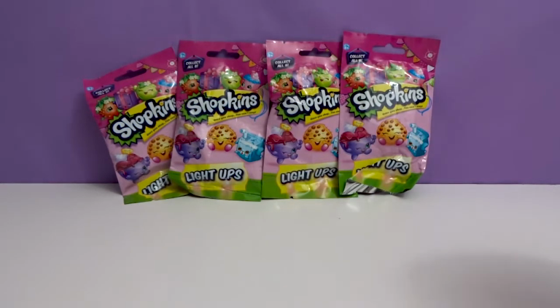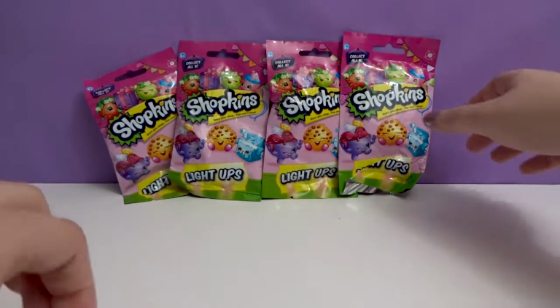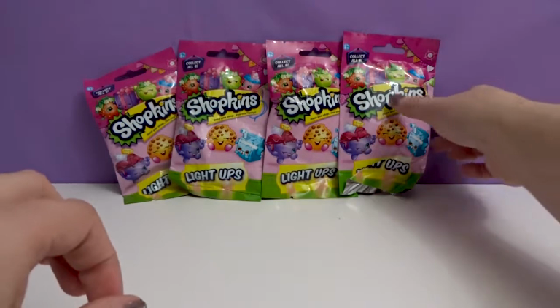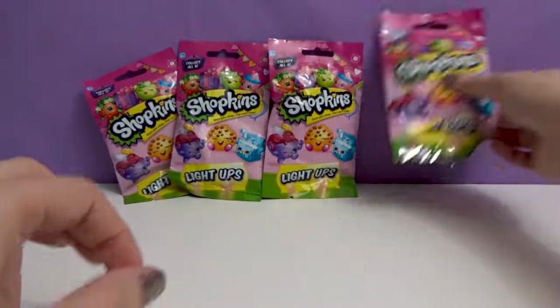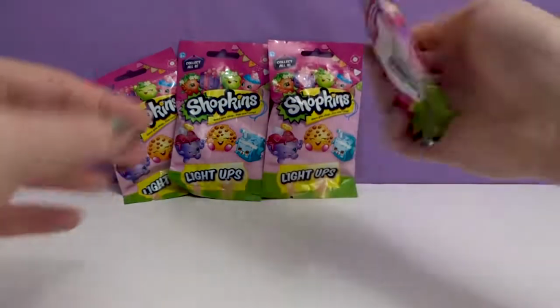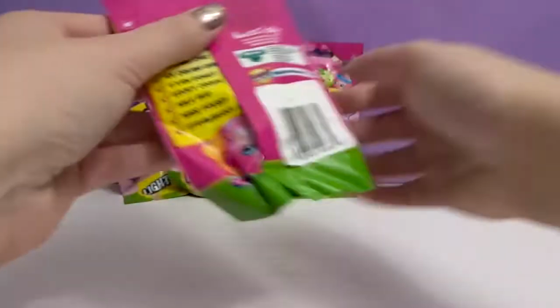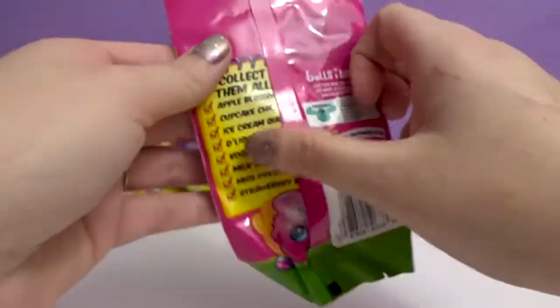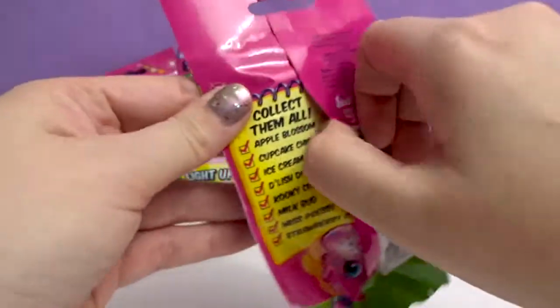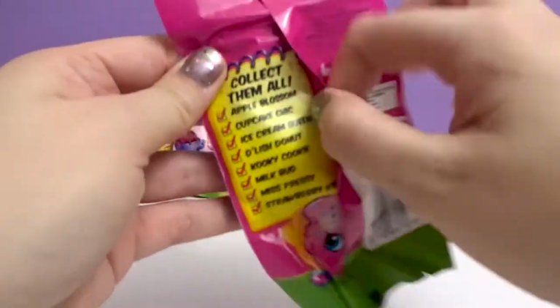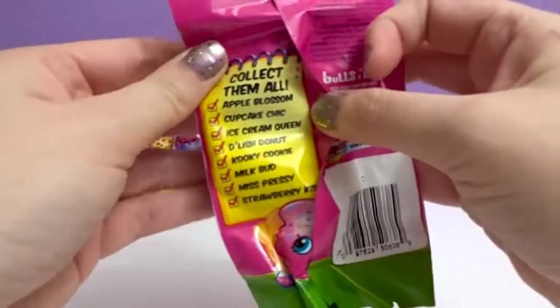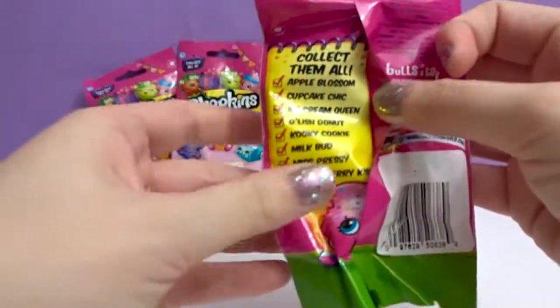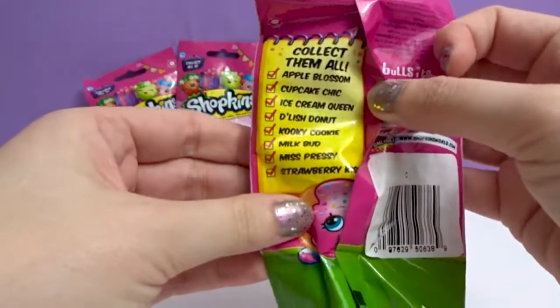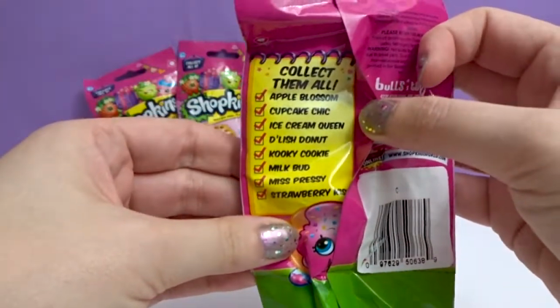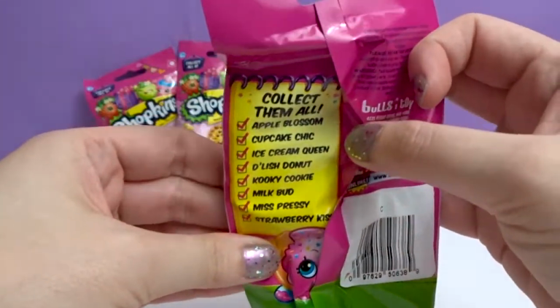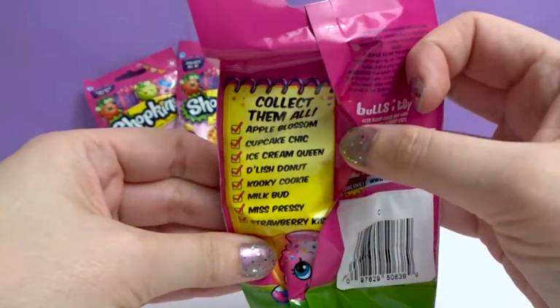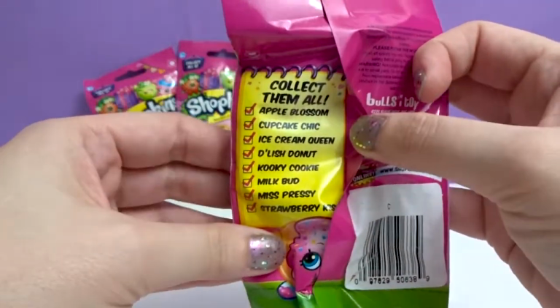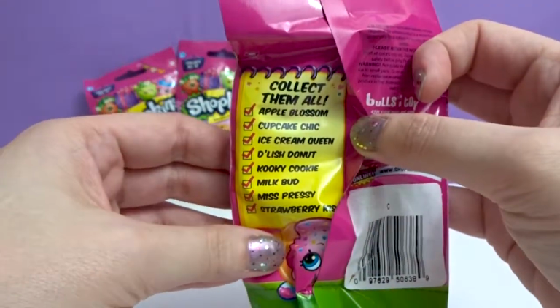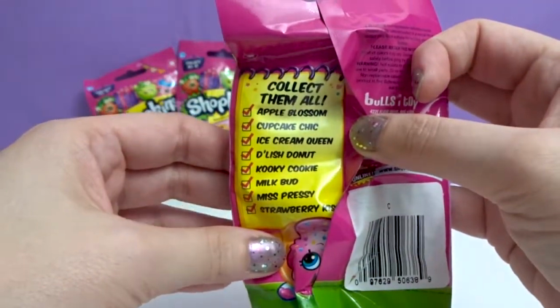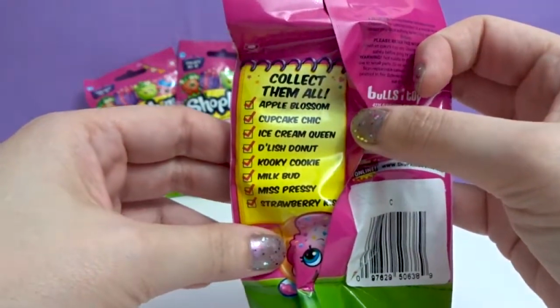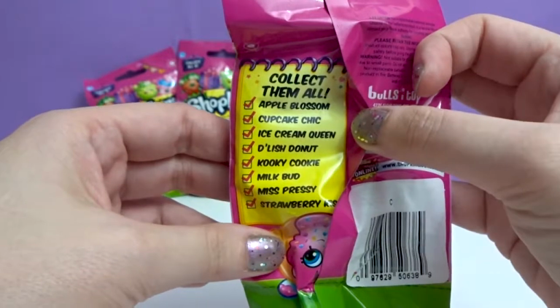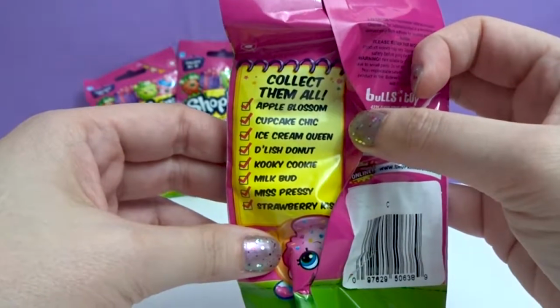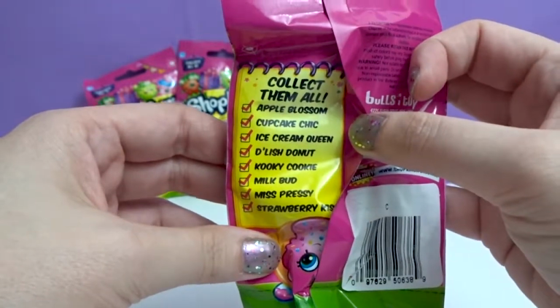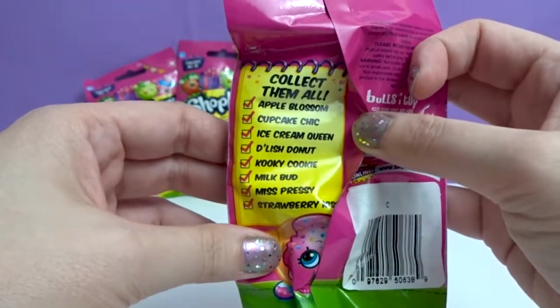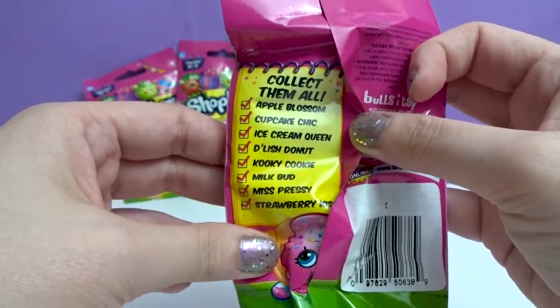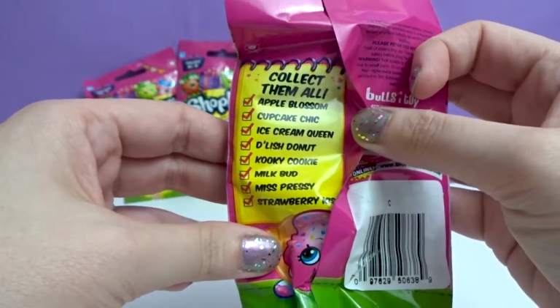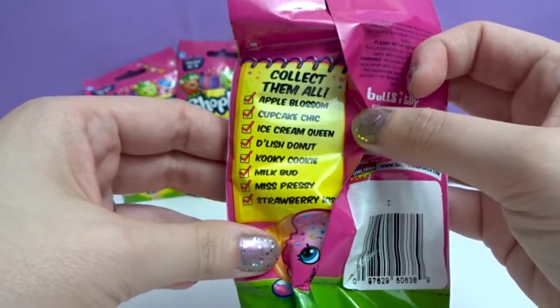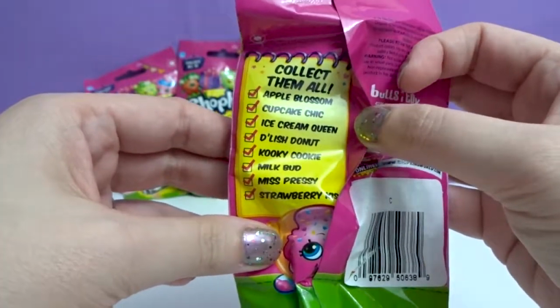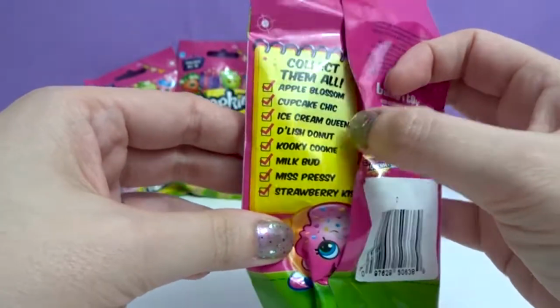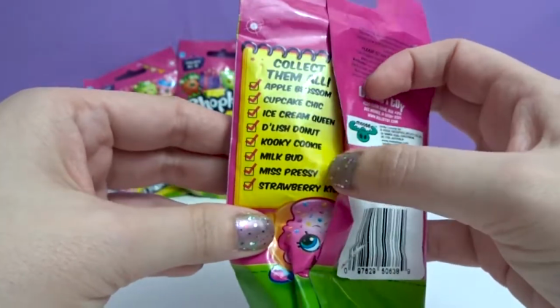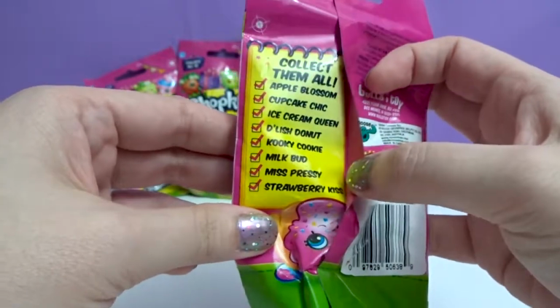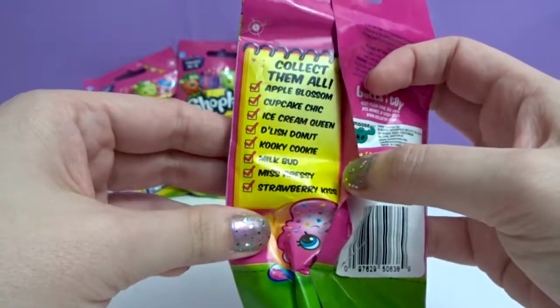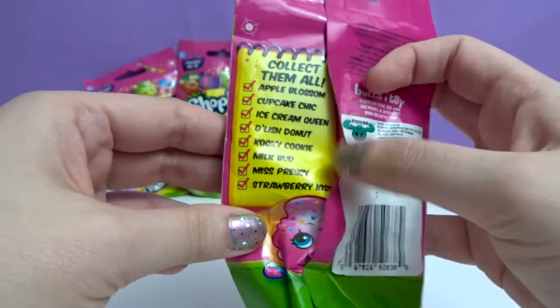There's eight to collect. I'll show you the back real quick: Apple Blossom, Cupcake Chic, Ice Cream Queen, Delish Donut, Cookie Cookie, Milk Bud, Miss Prezzy, and Strawberry Kiss.